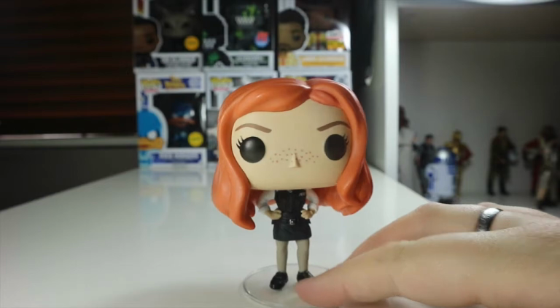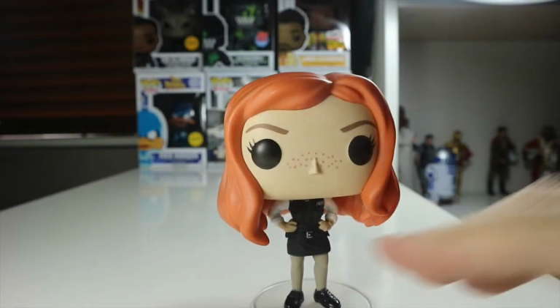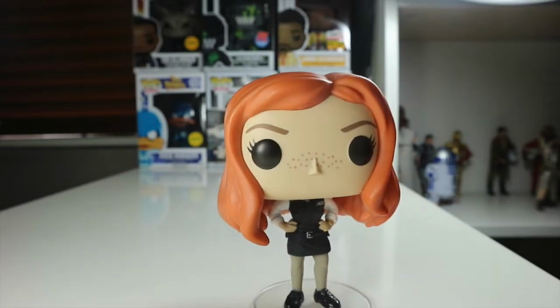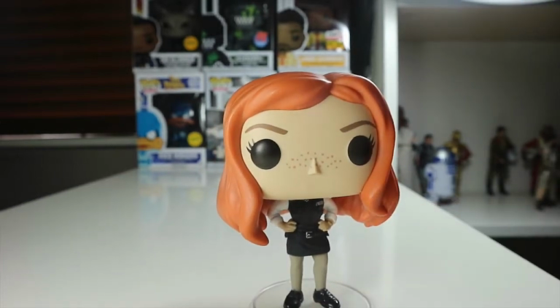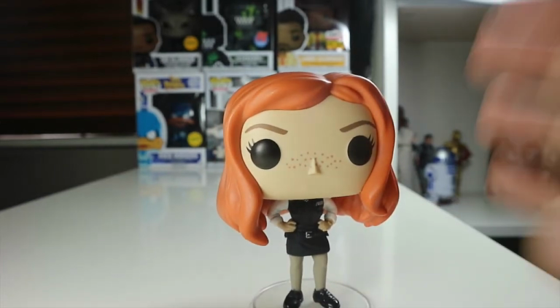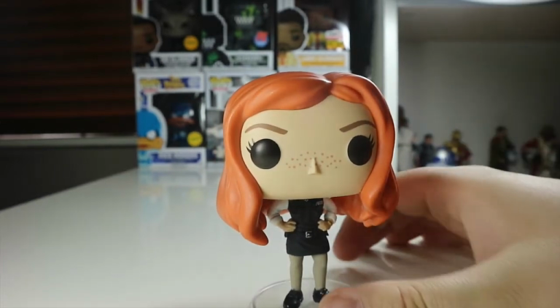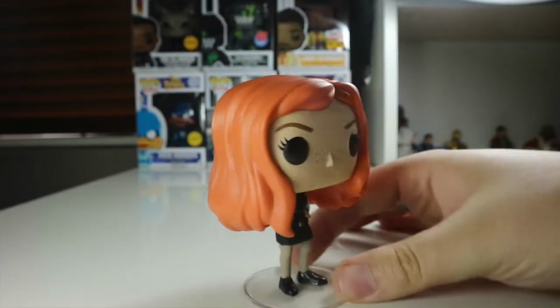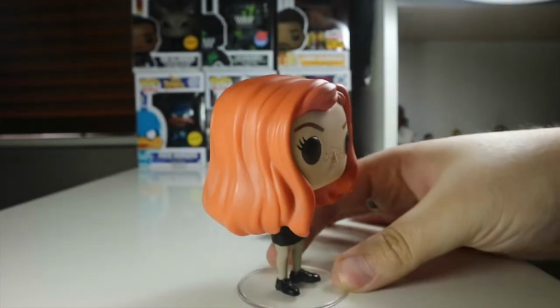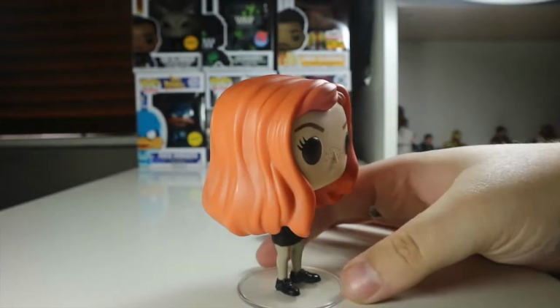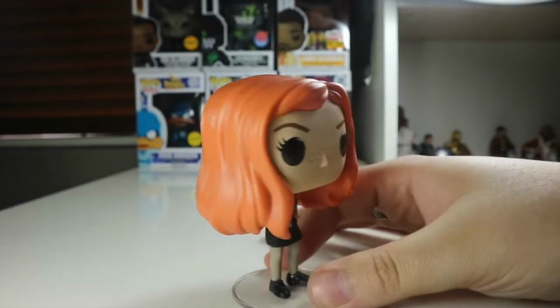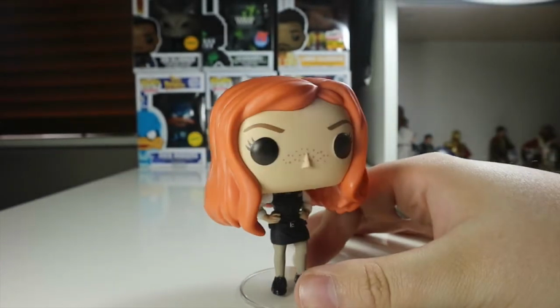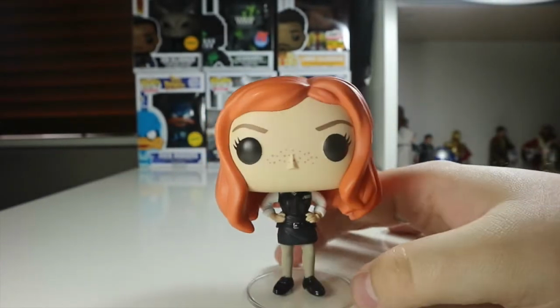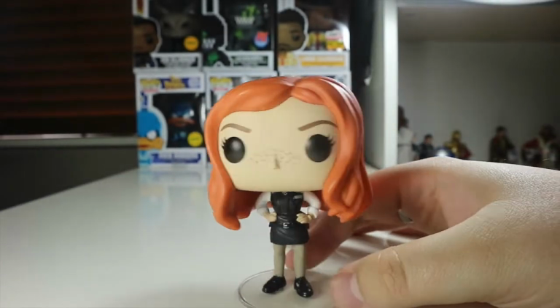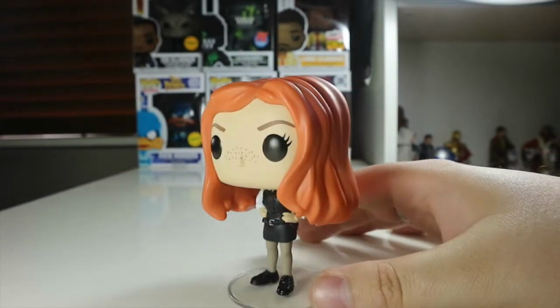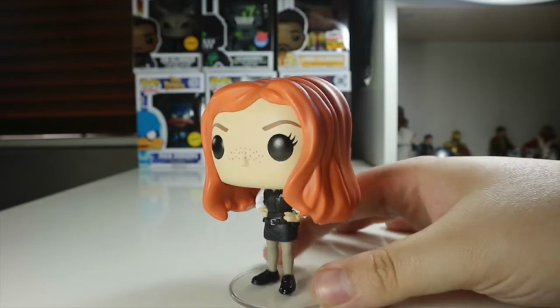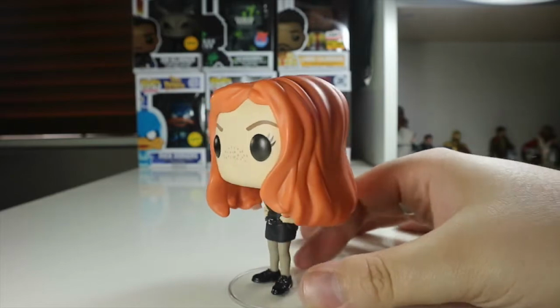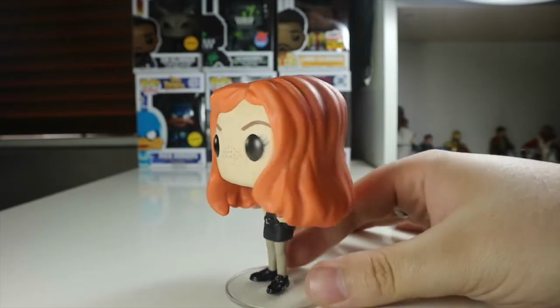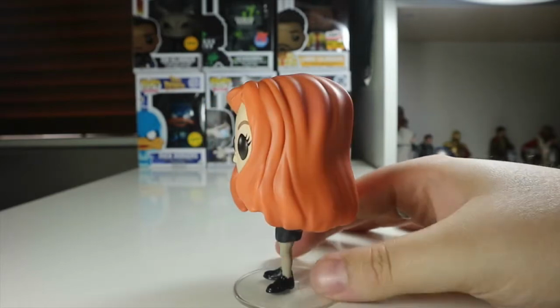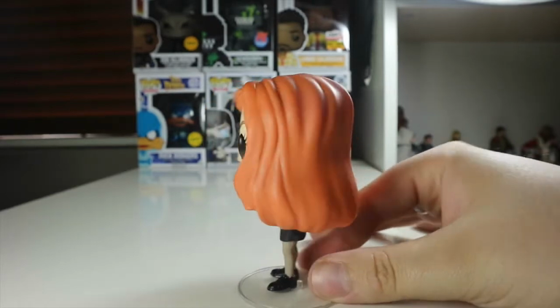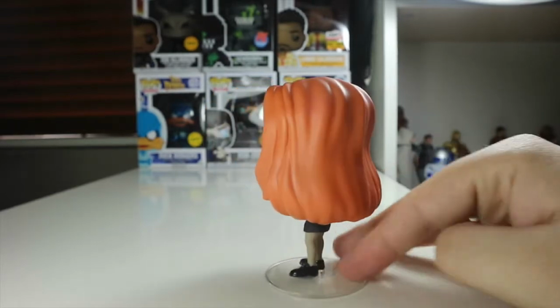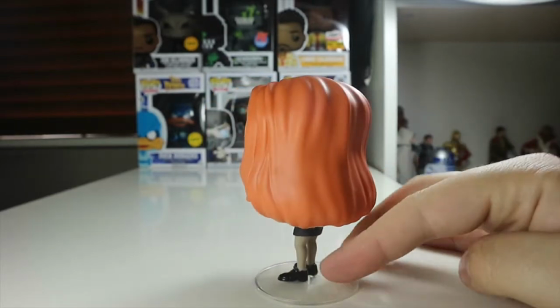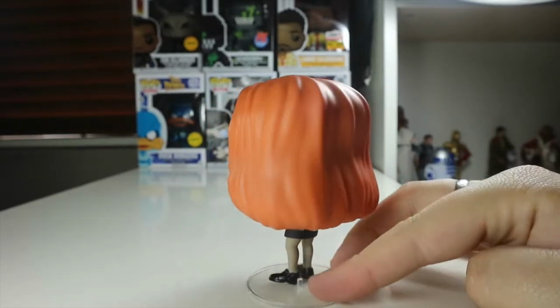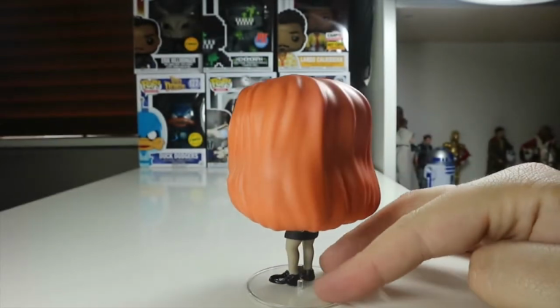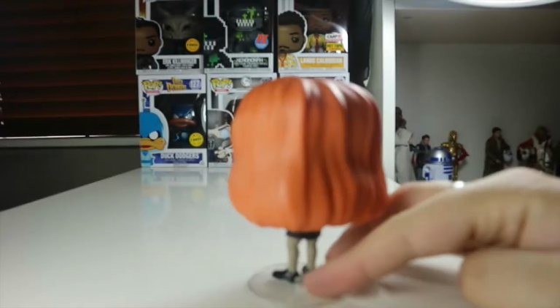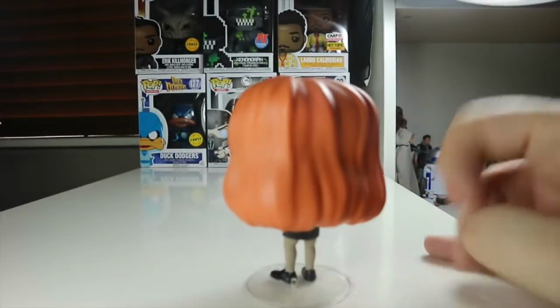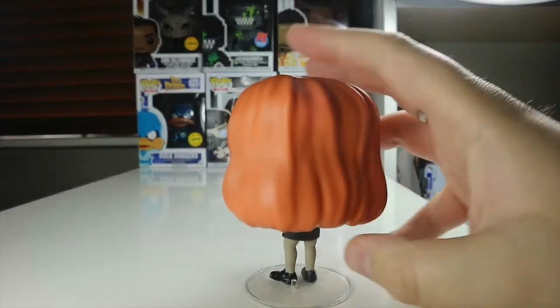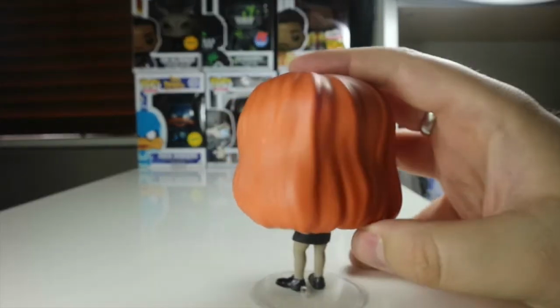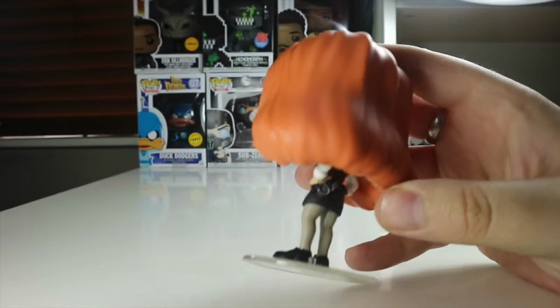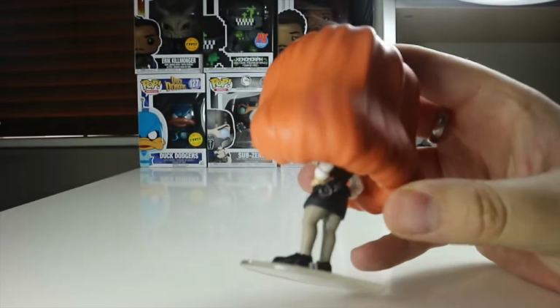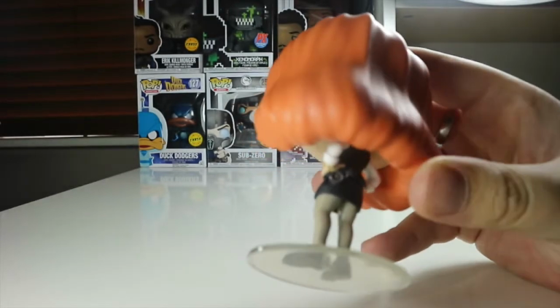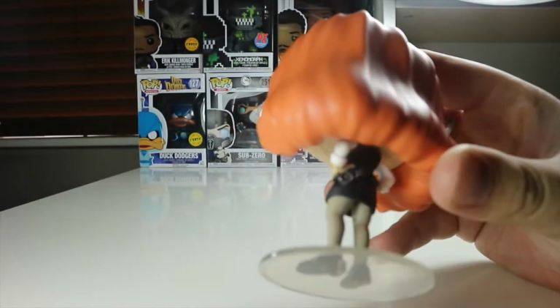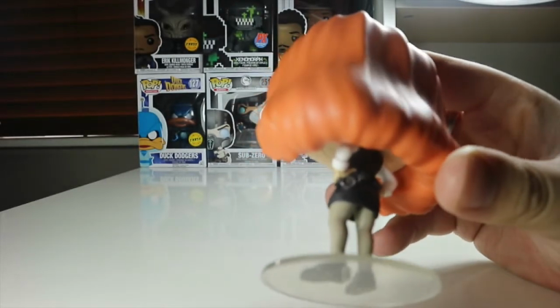First of all, we've got a really nice orange colour for the hair — a really, really nice tone. I like that really solid ginger look throughout, and they've got a really nice hair sculpt on that as well. They spared no details on the back here, as you can see underneath.